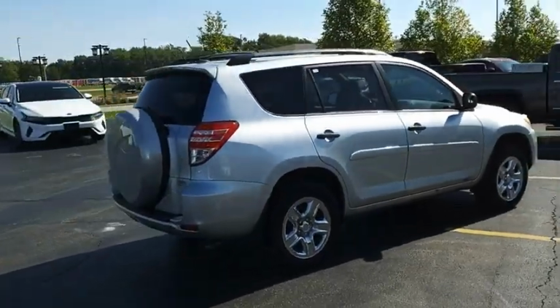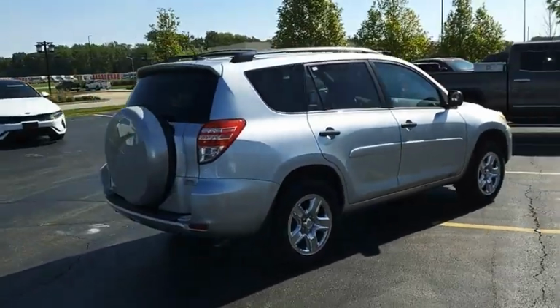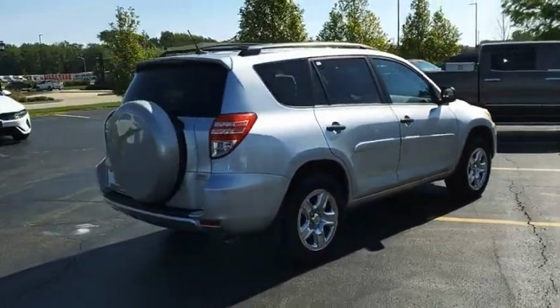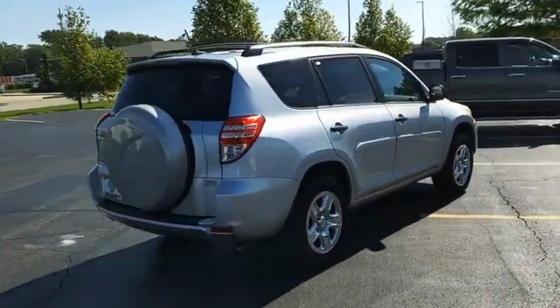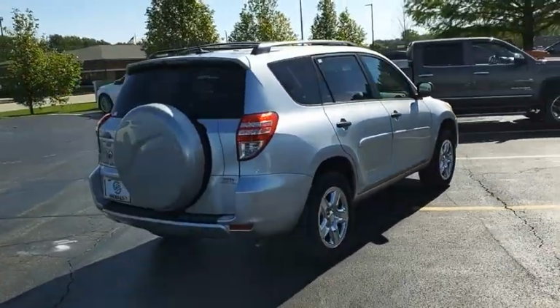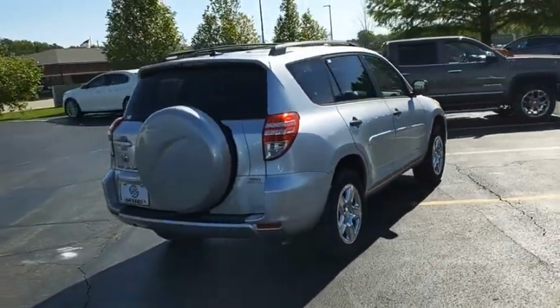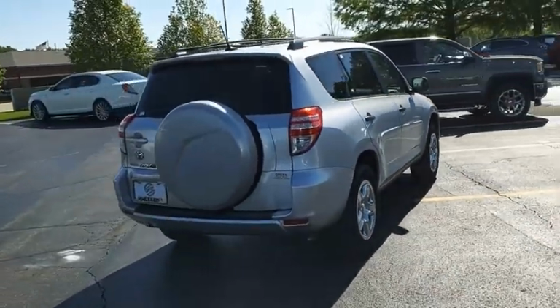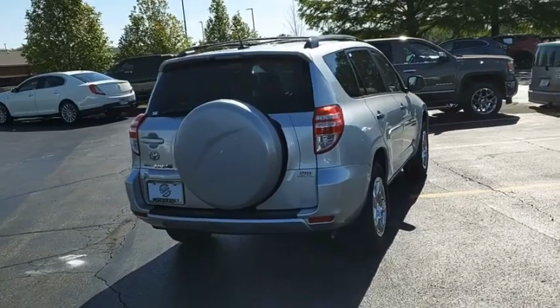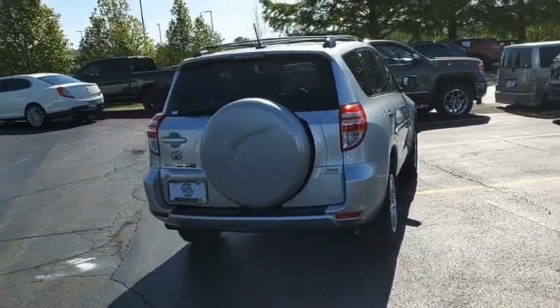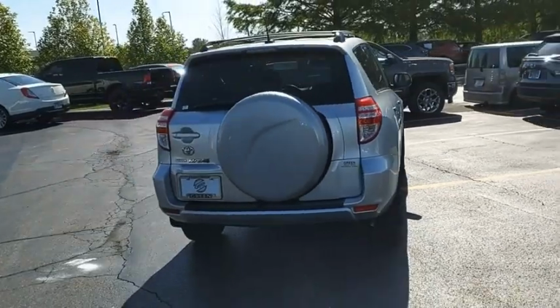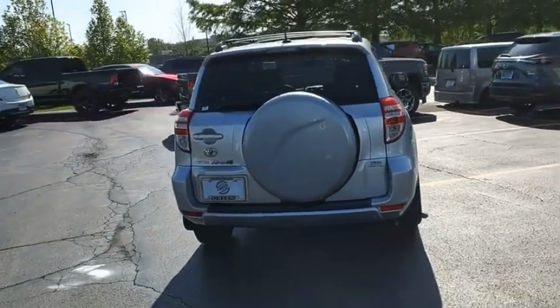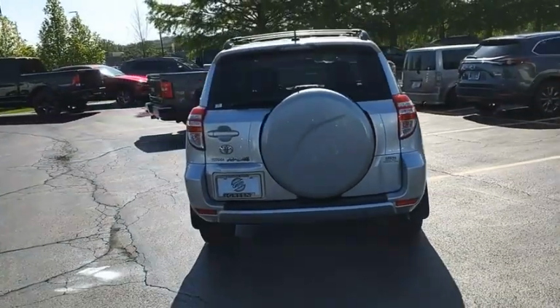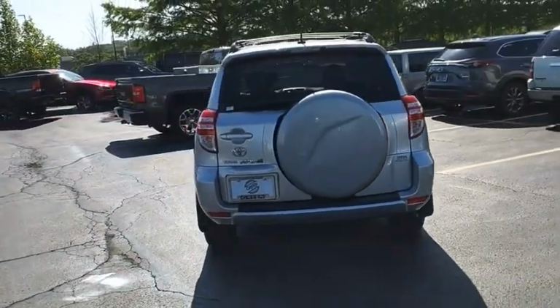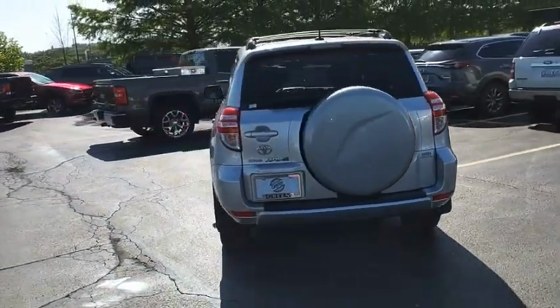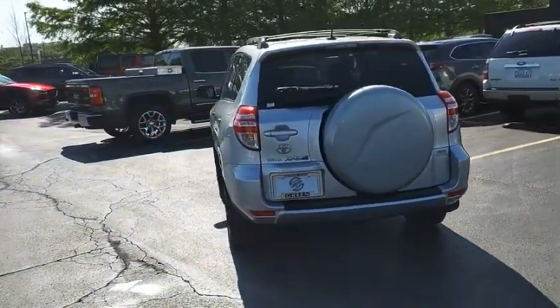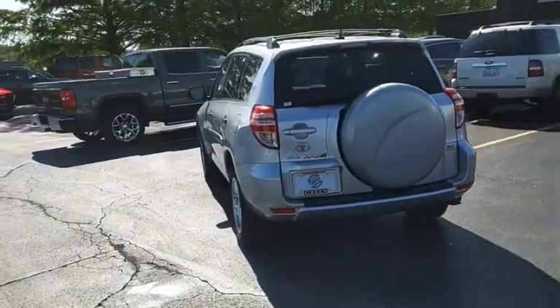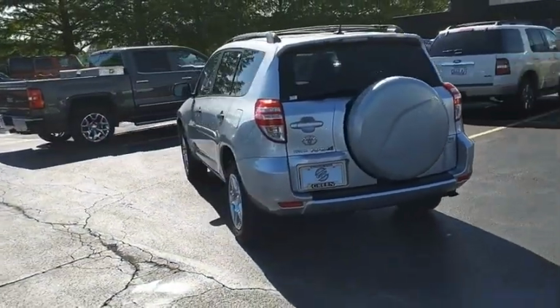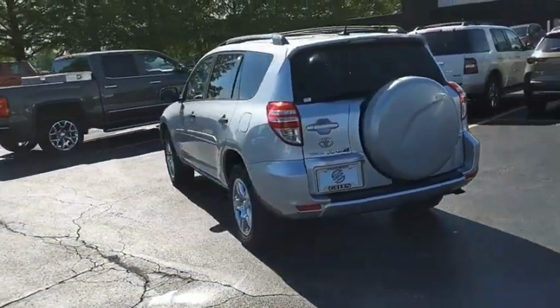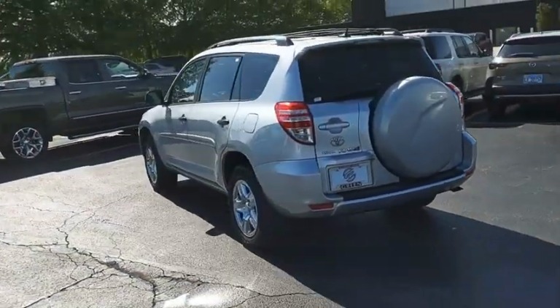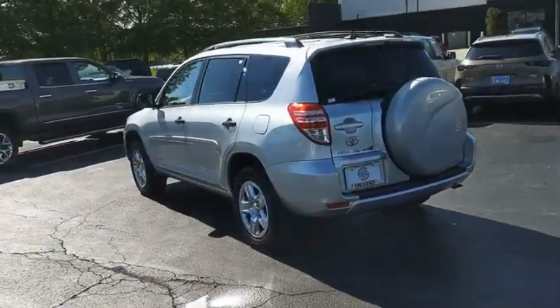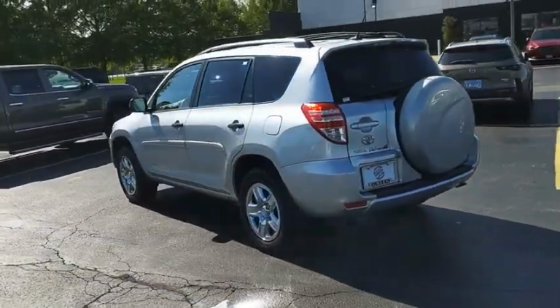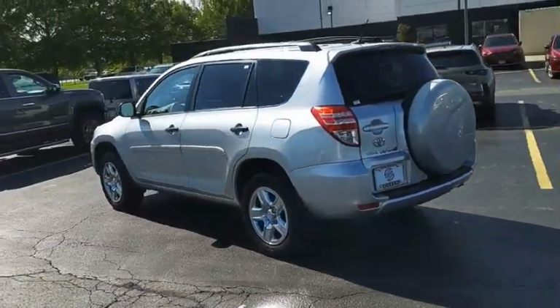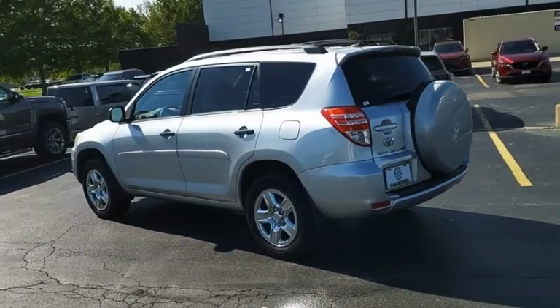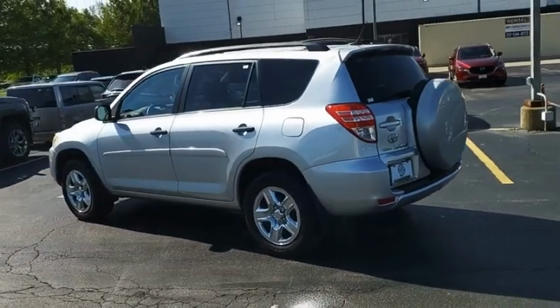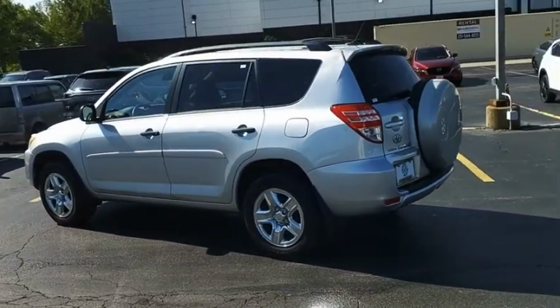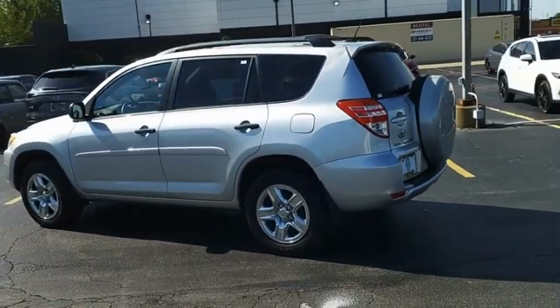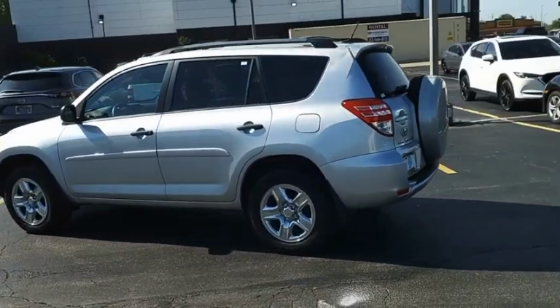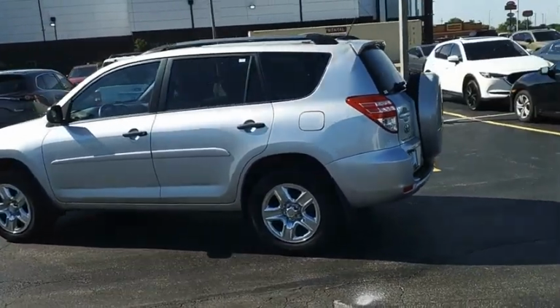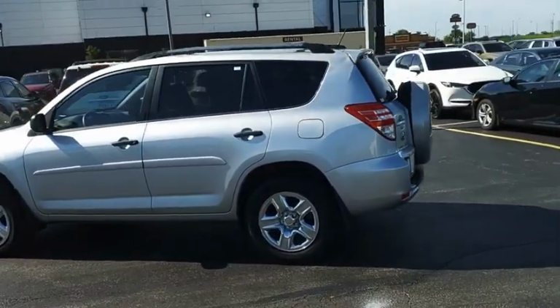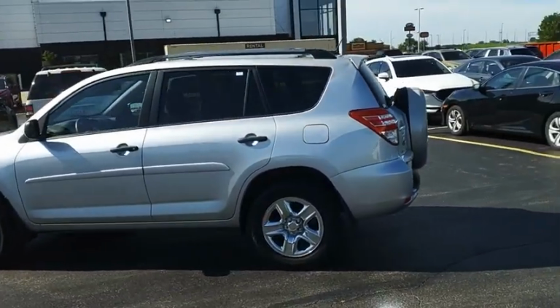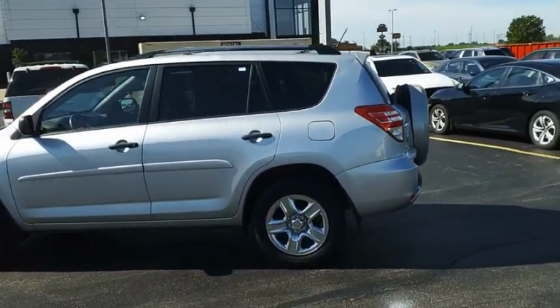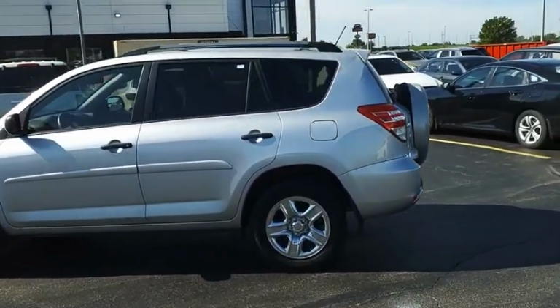Versatile and efficient, the RAV4 mixes the comfort and drivability of a sedan with the benefits of an SUV. This highly evolved, well-packaged crossover SUV lets you have it all.